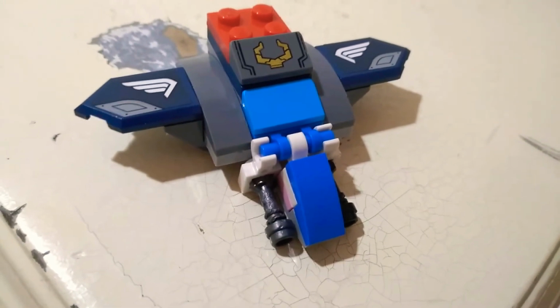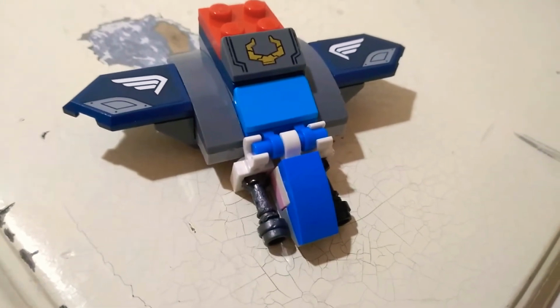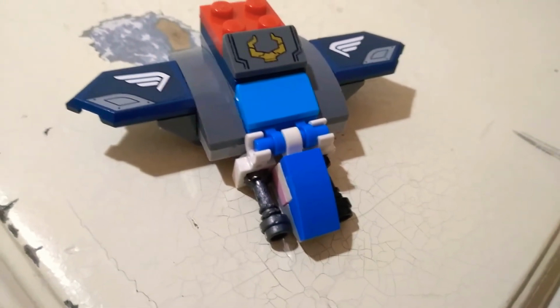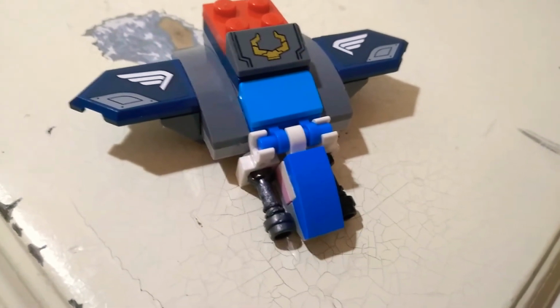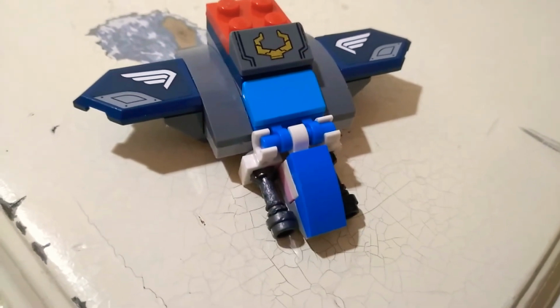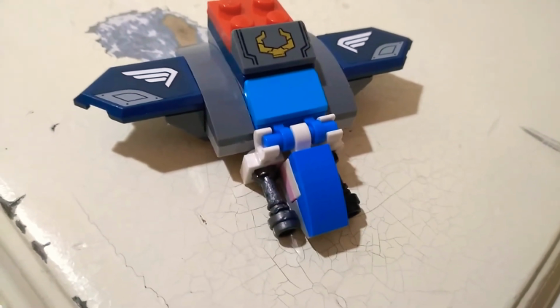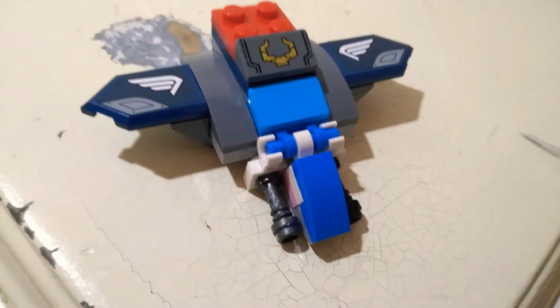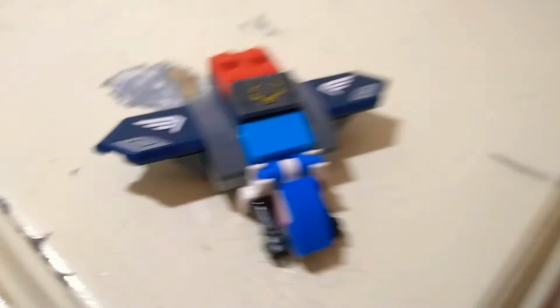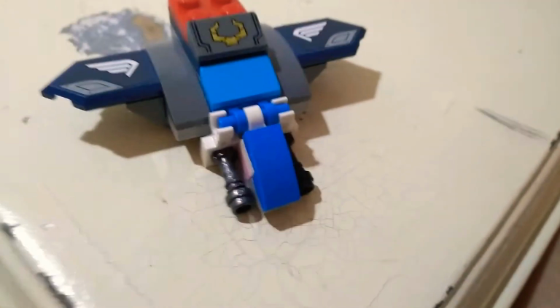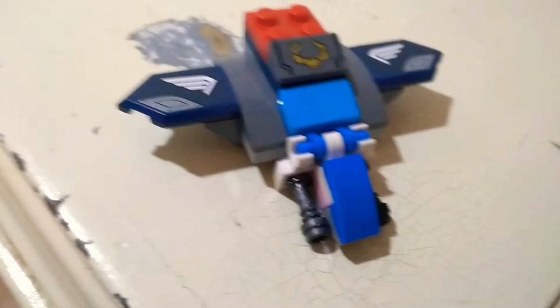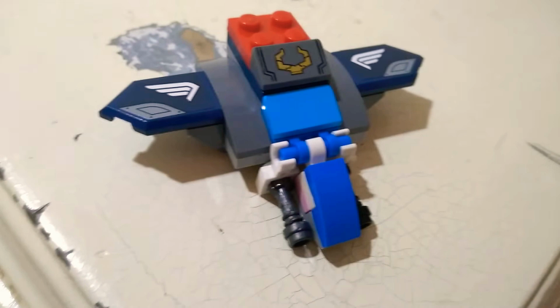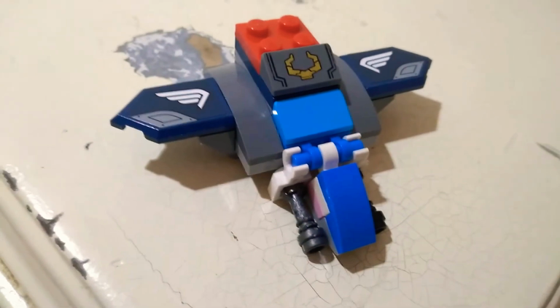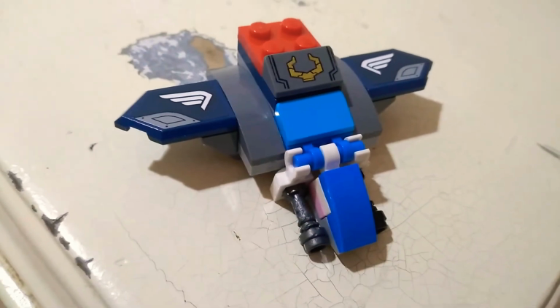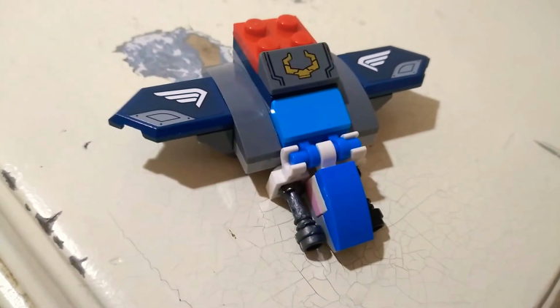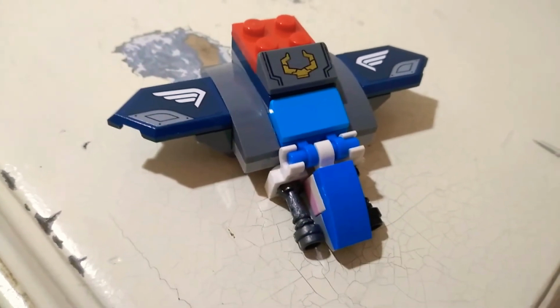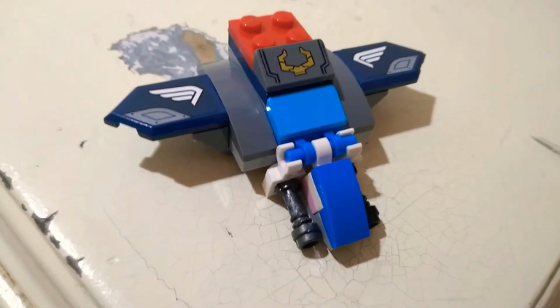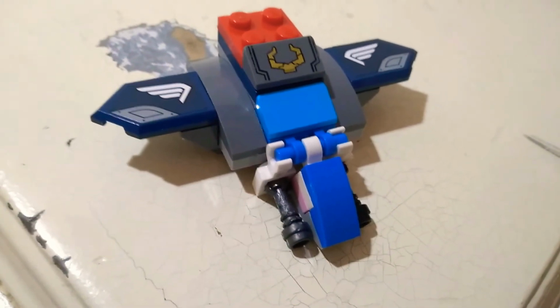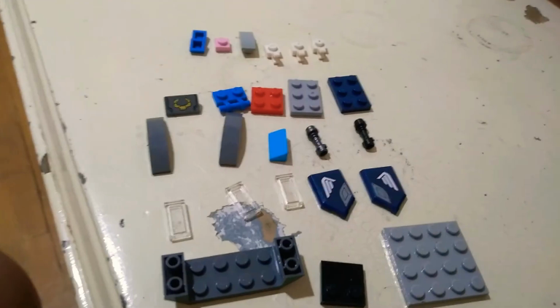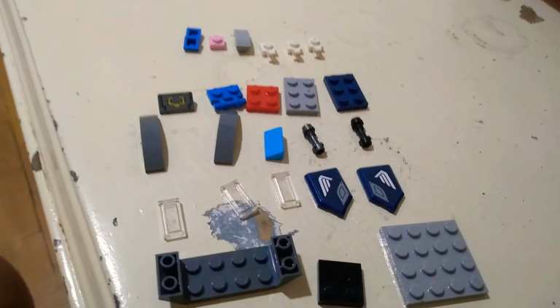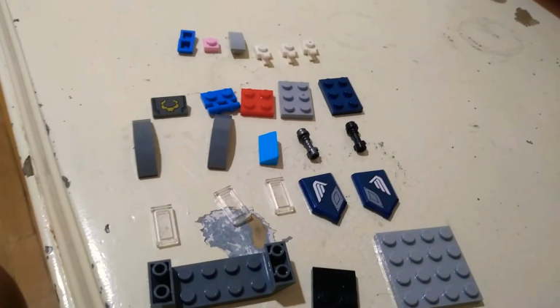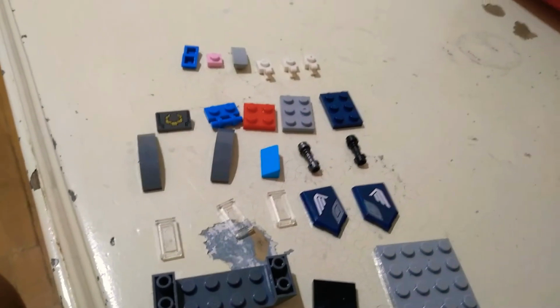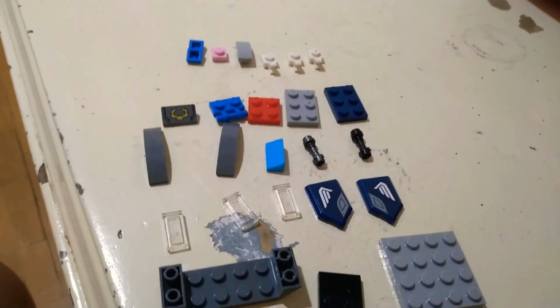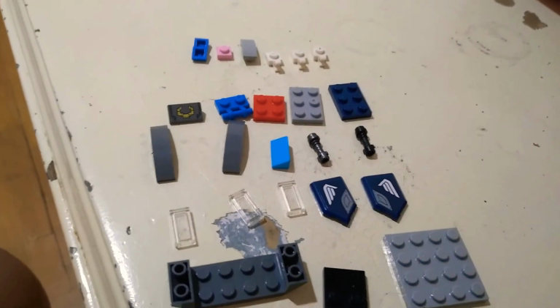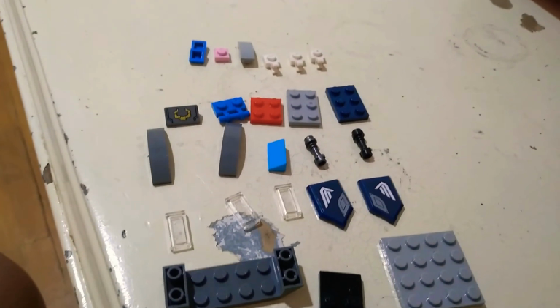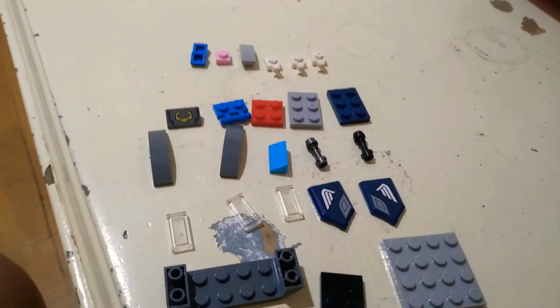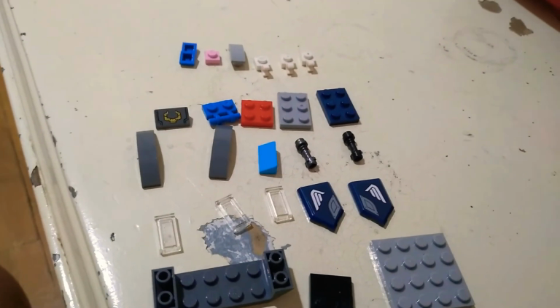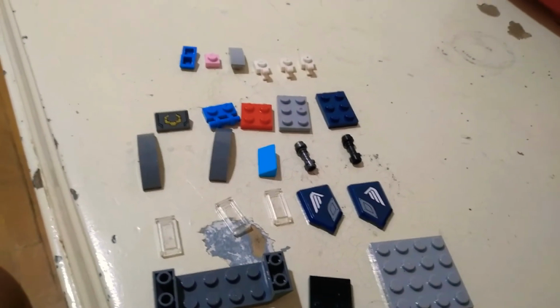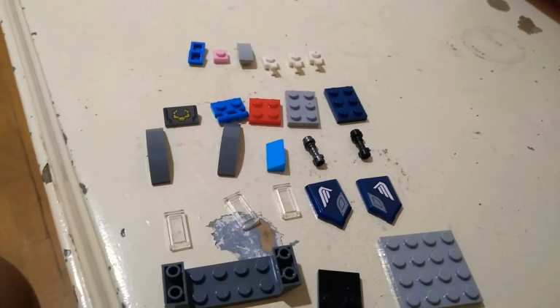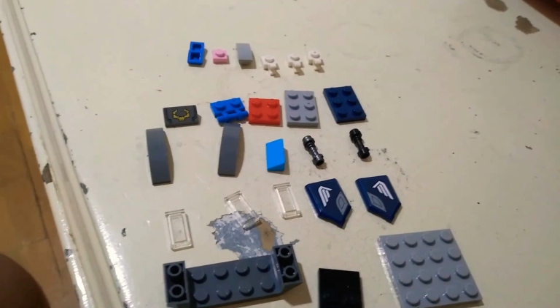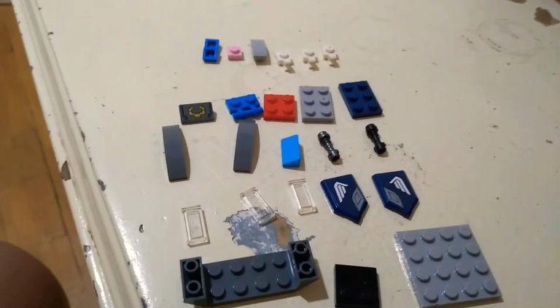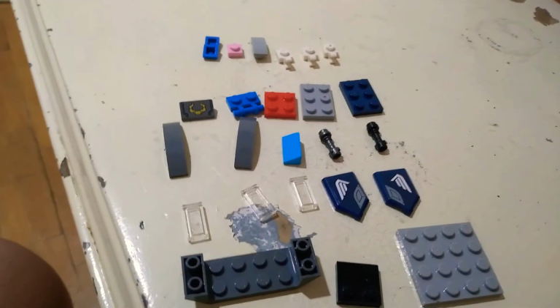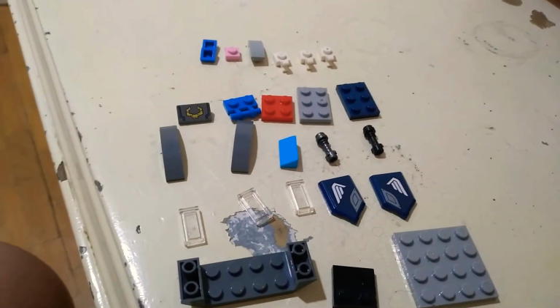I'll show you the tutorial on how to build a Lego Quinjet. So these are the pieces you're going to need to build a Lego Quinjet.